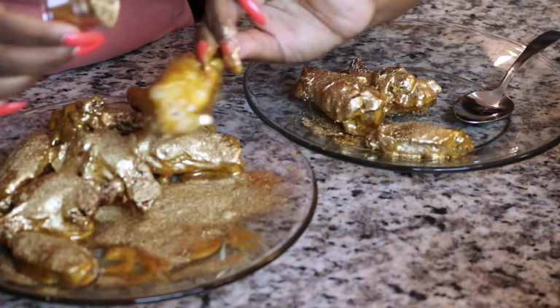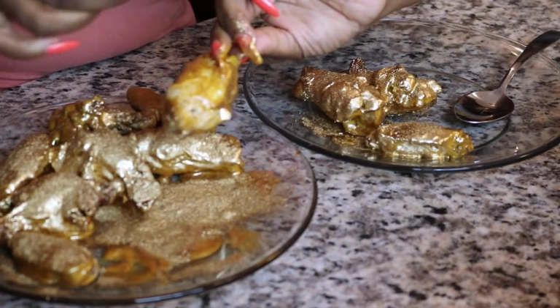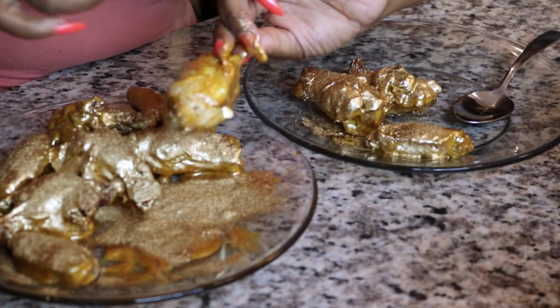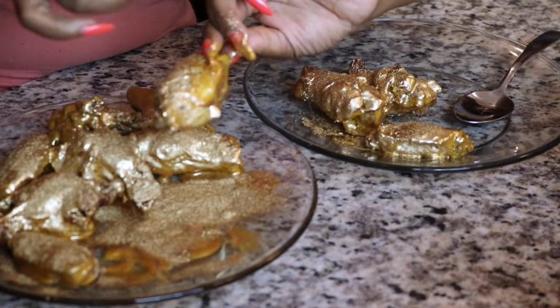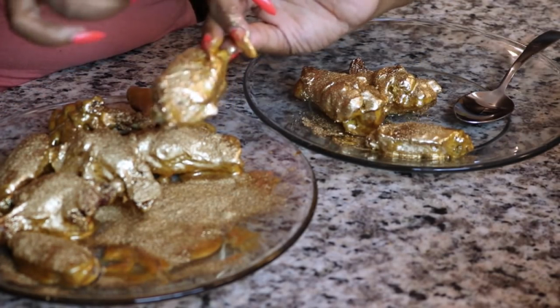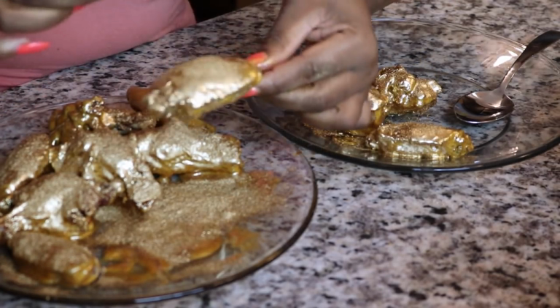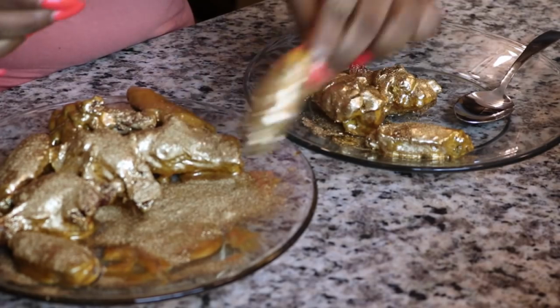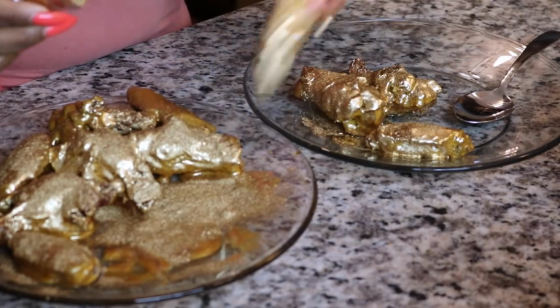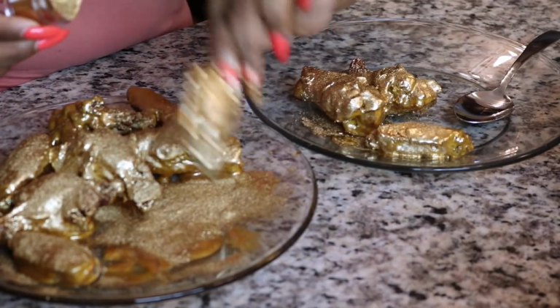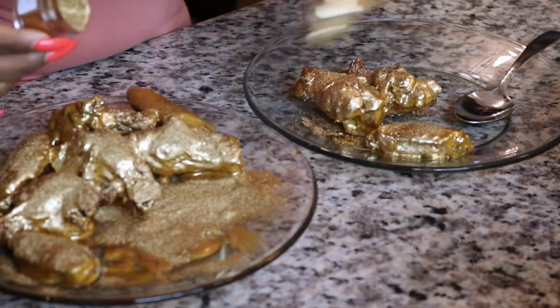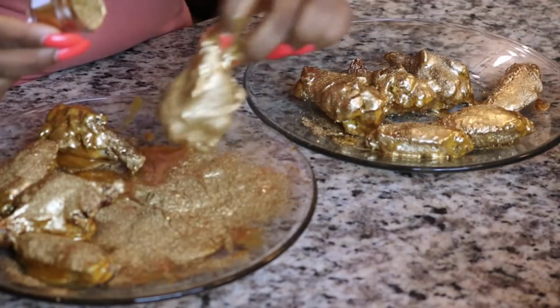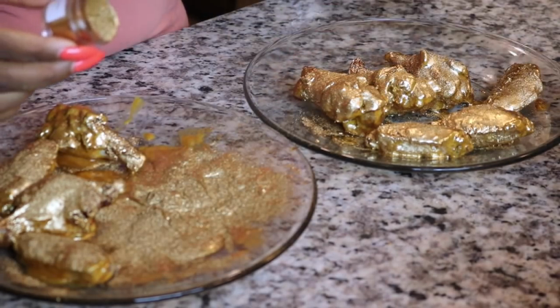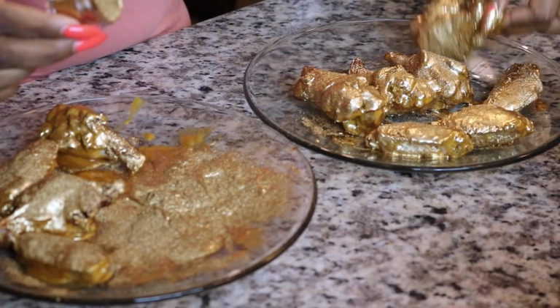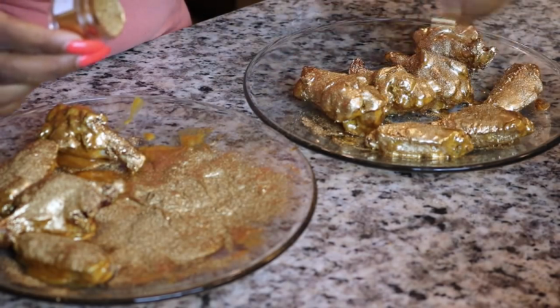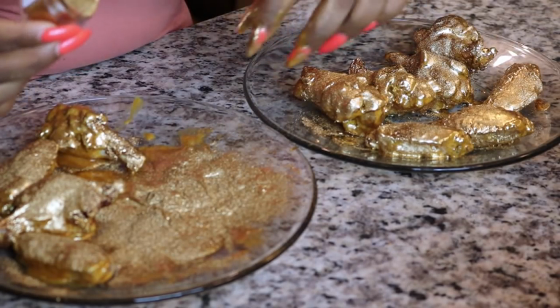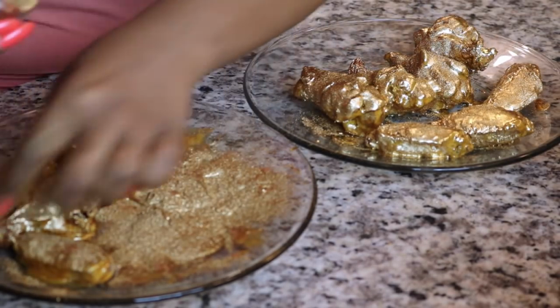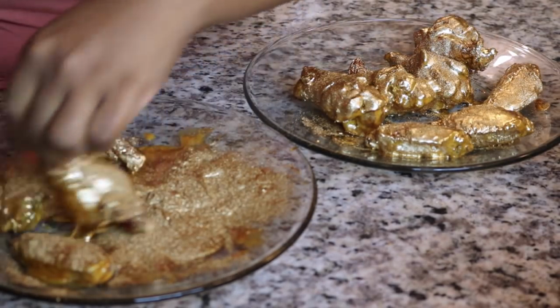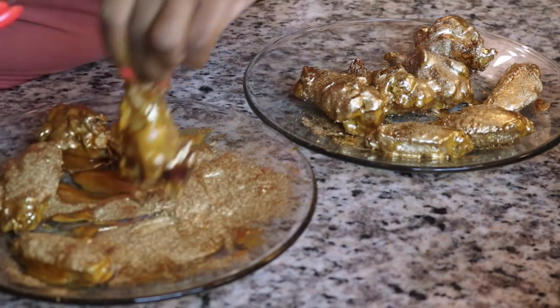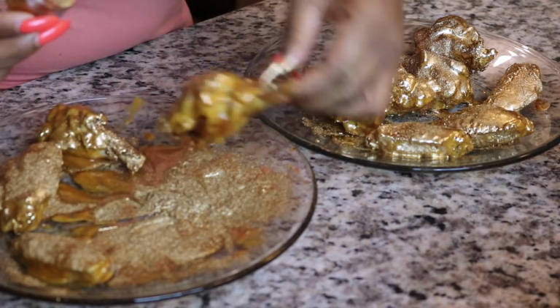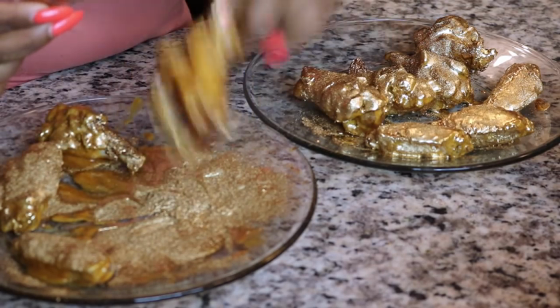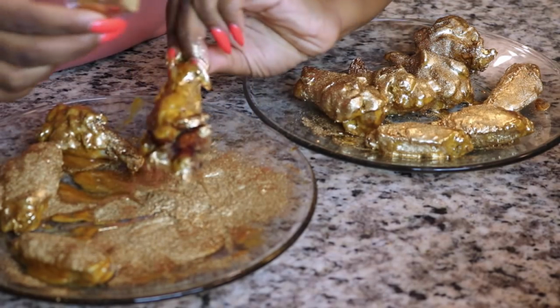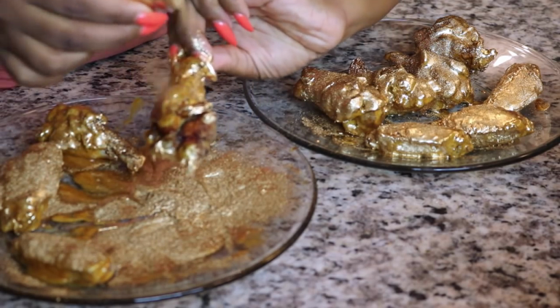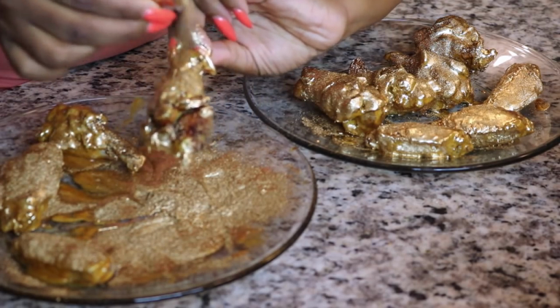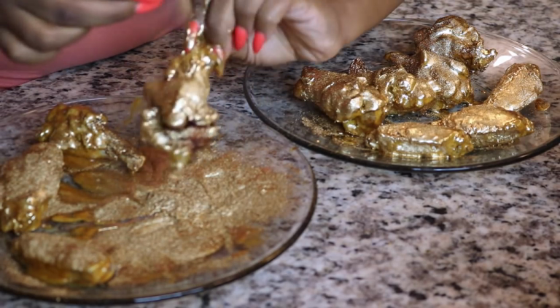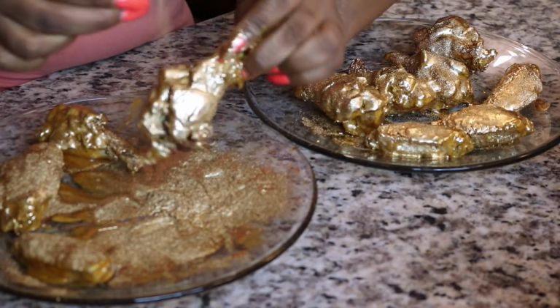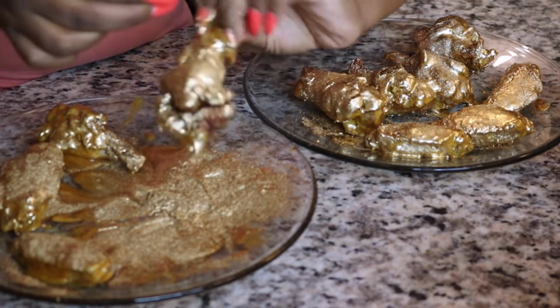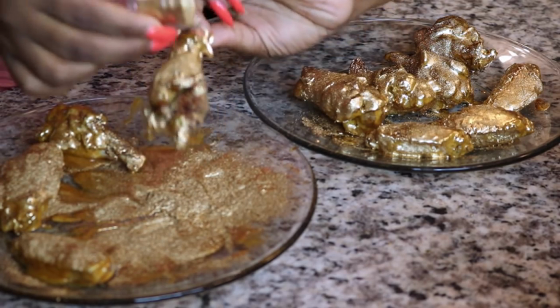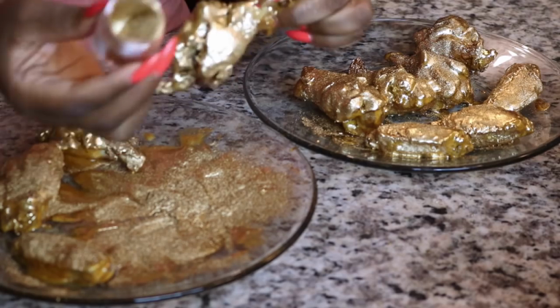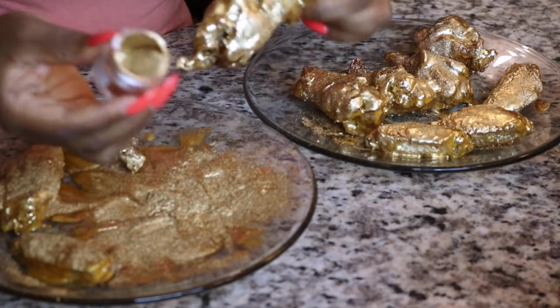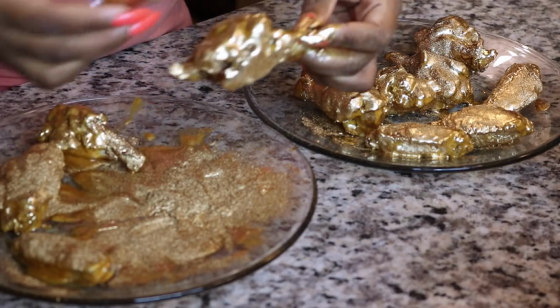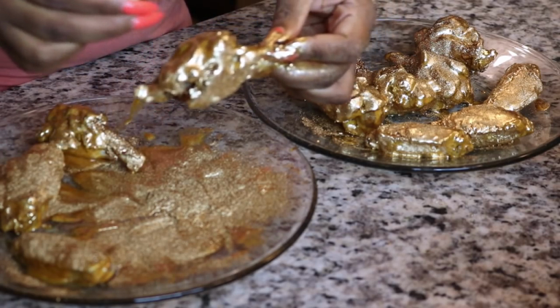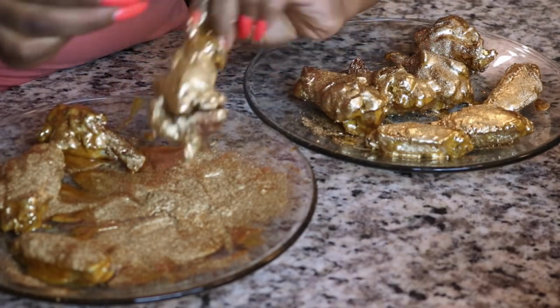Honestly y'all, I don't know if I'm going to eat all these wings because I'm a little bit scared. If you are a little bit hesitant about using a whole lot of gold dust, then I would just recommend using this as the barbecue sauce.